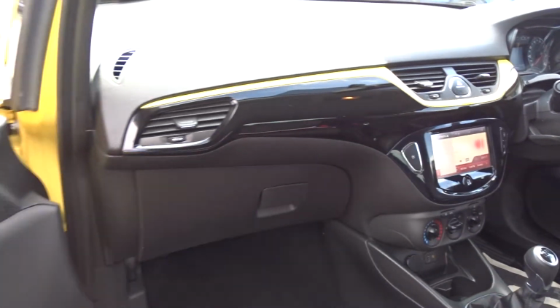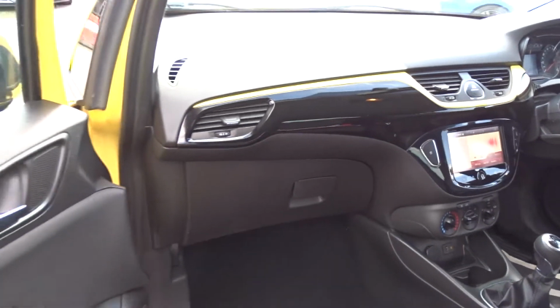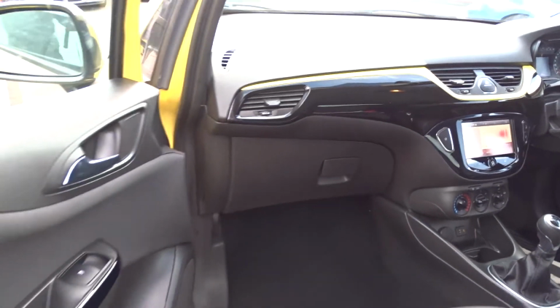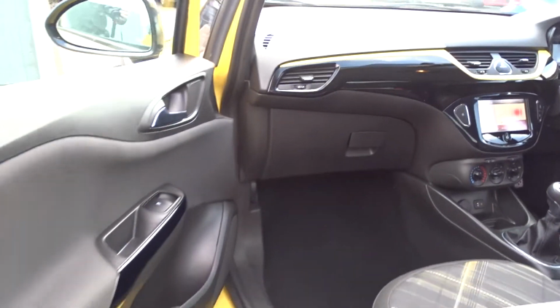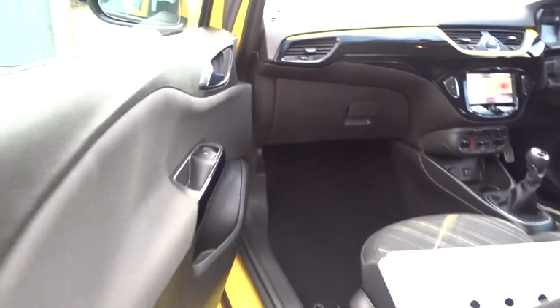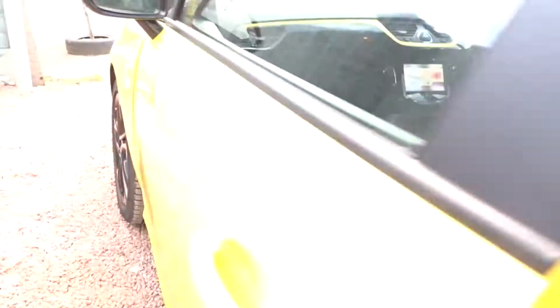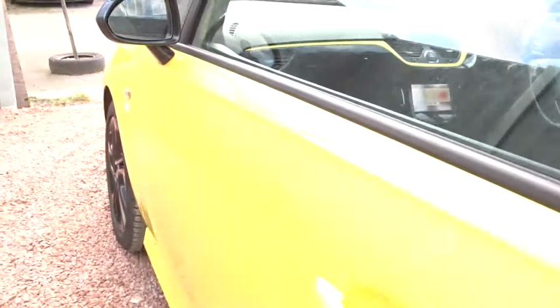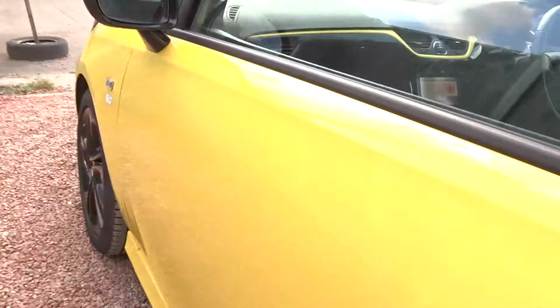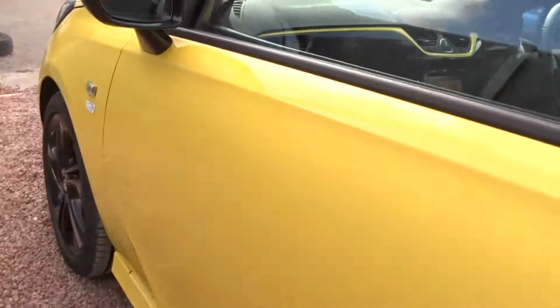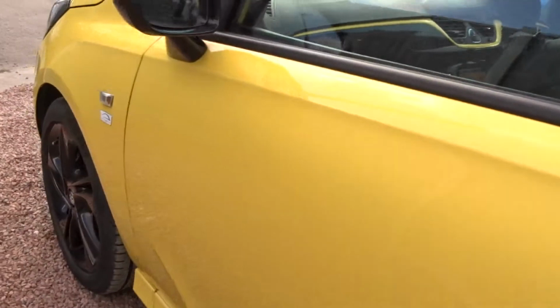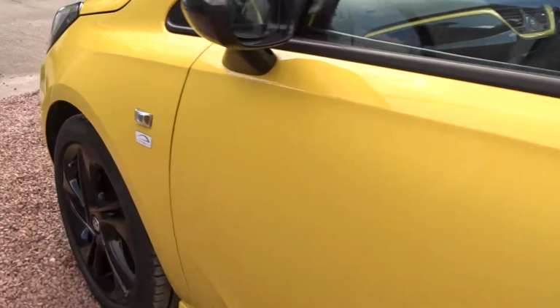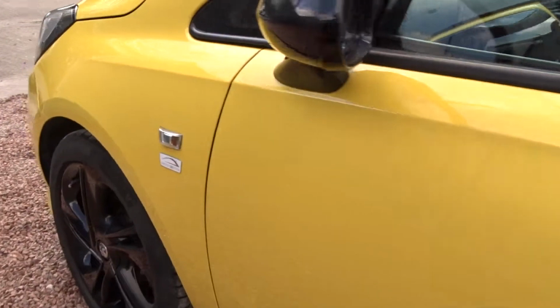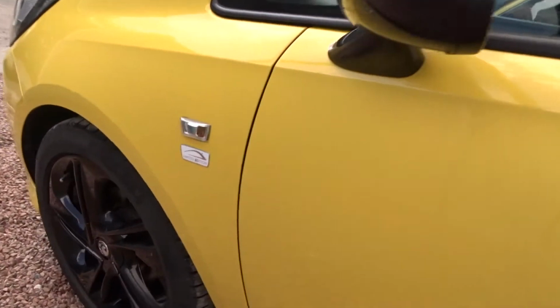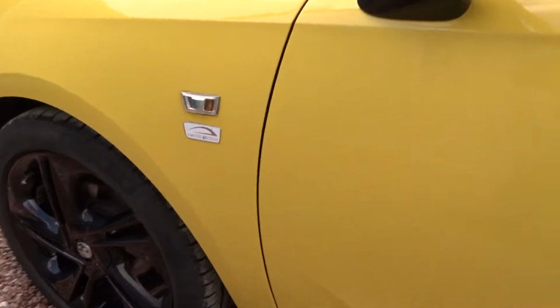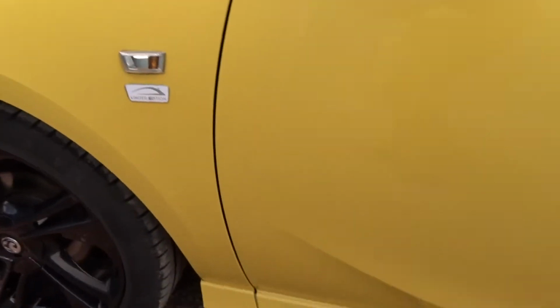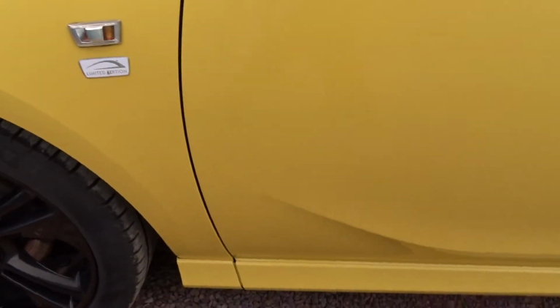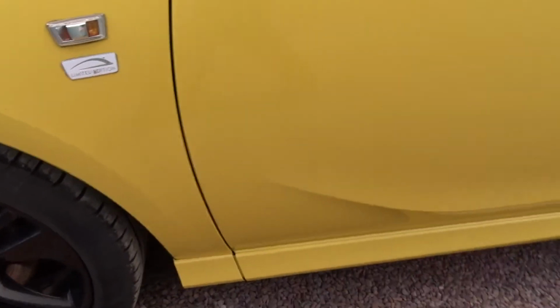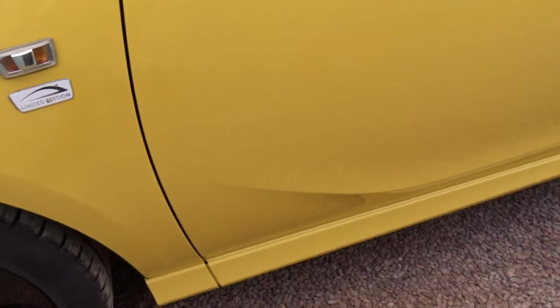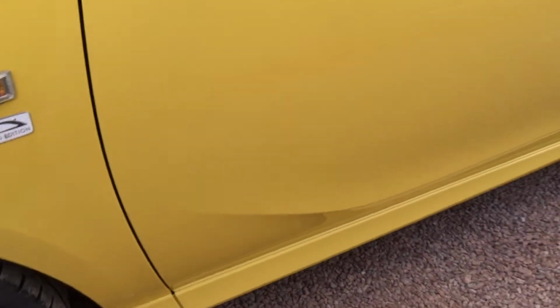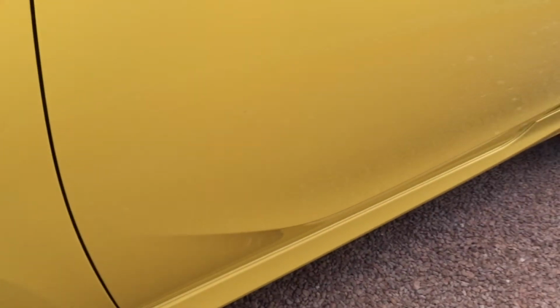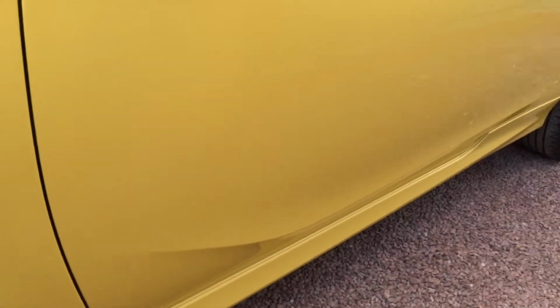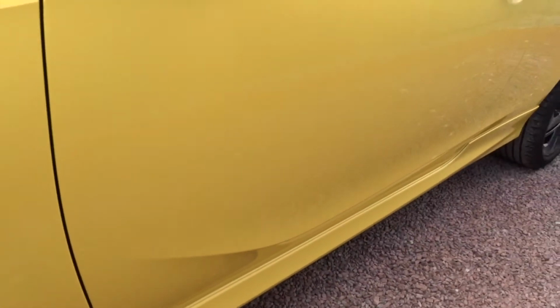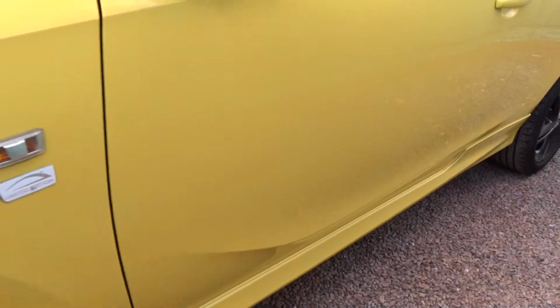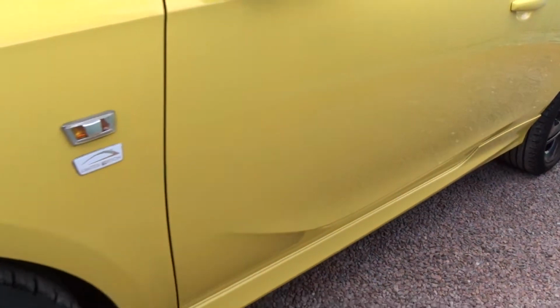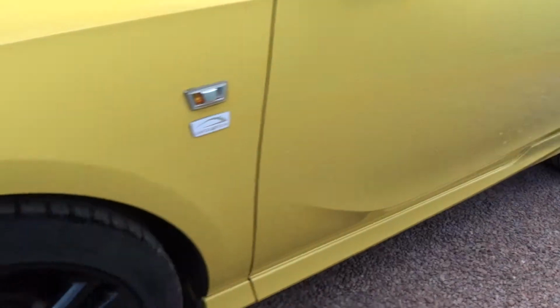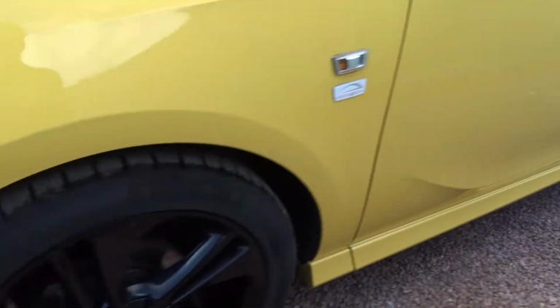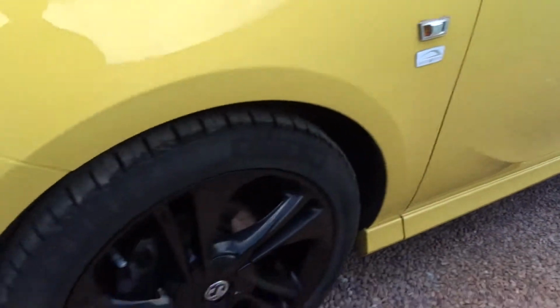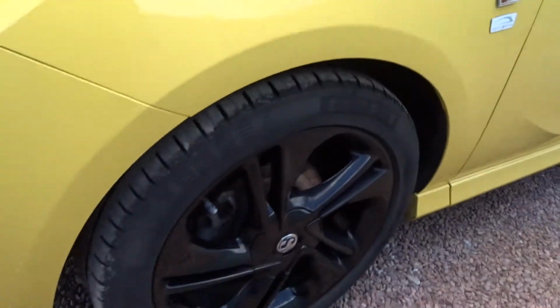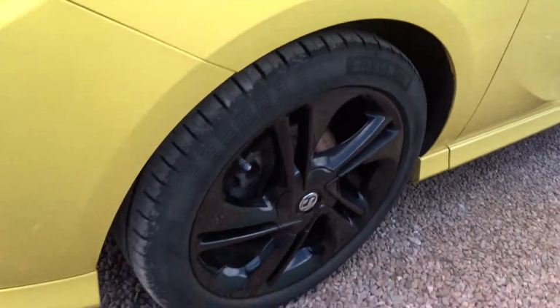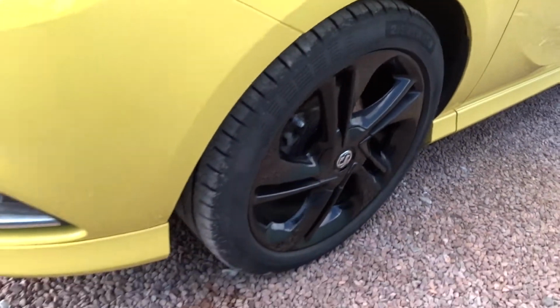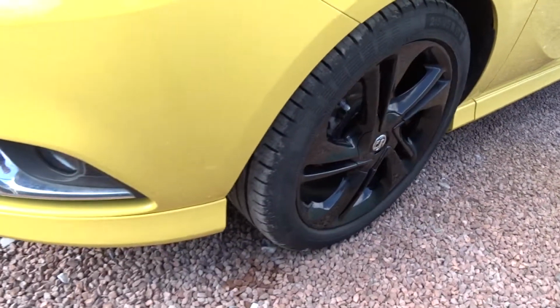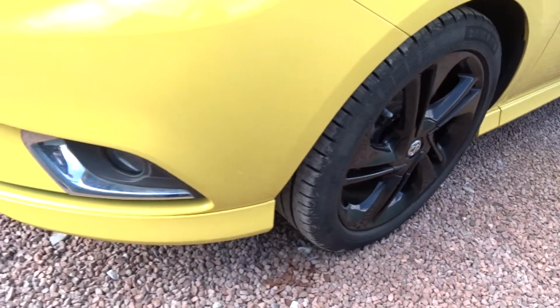Moving back outside the car and round to the front, you can see it's in really nice condition. Here's a quick view of those side skirts mentioned earlier and the front bumper extensions.